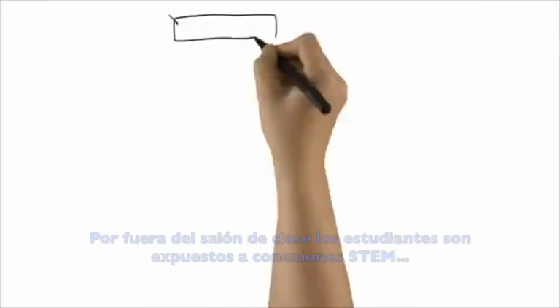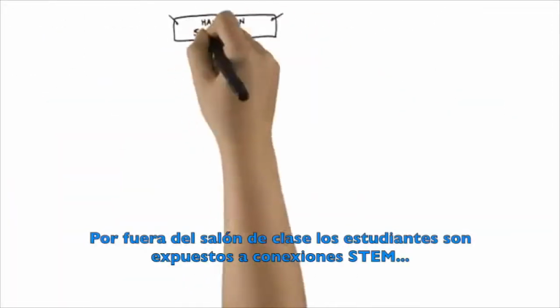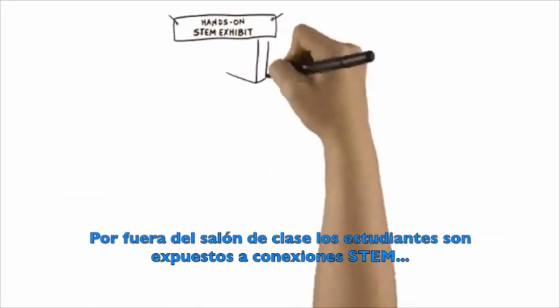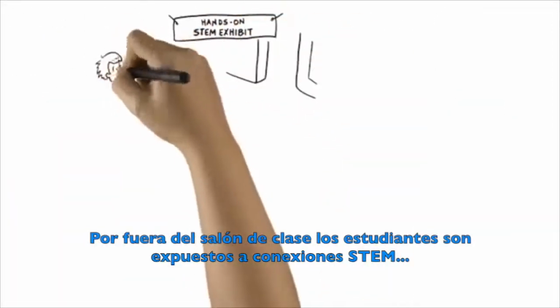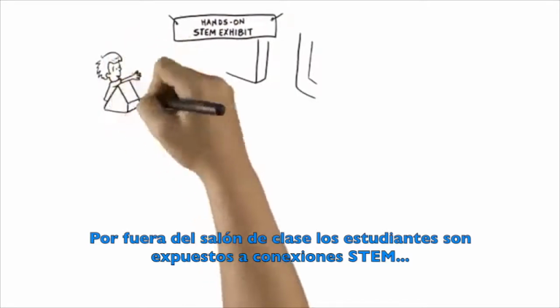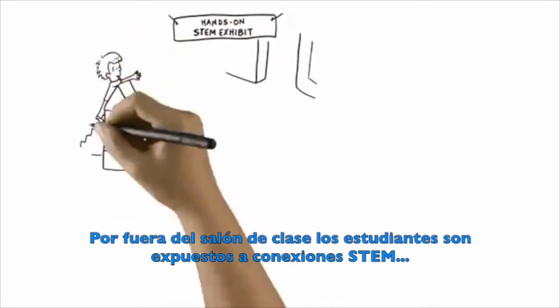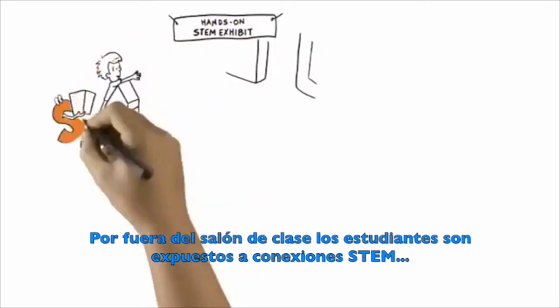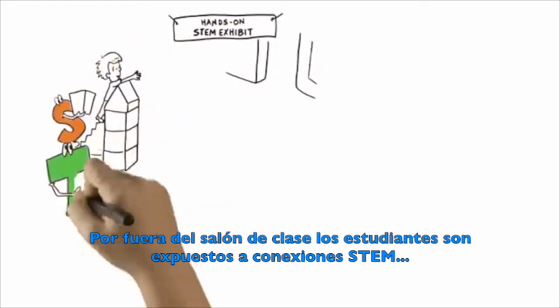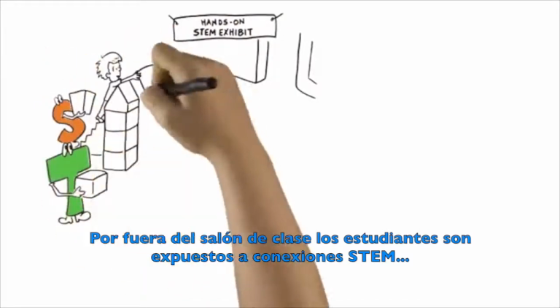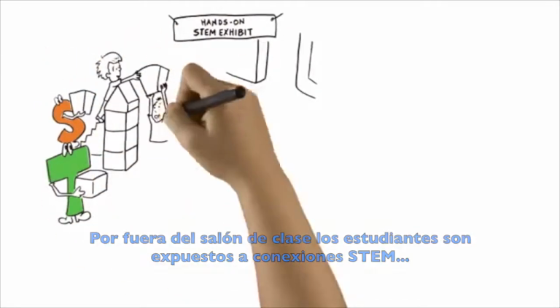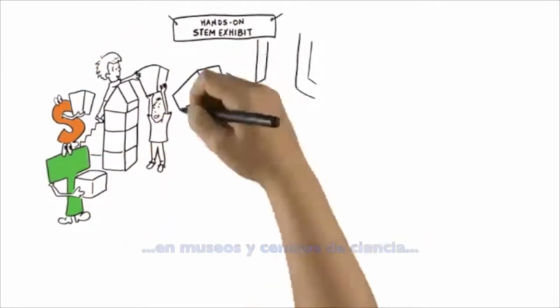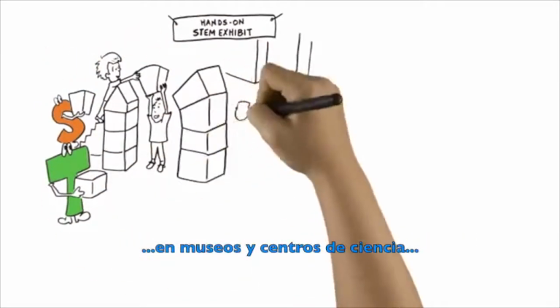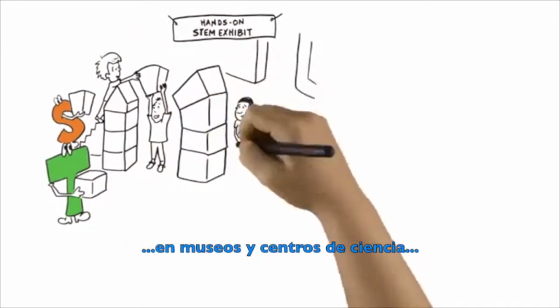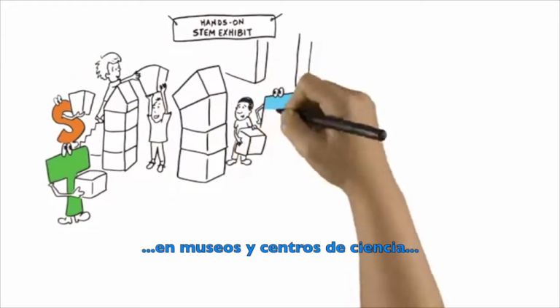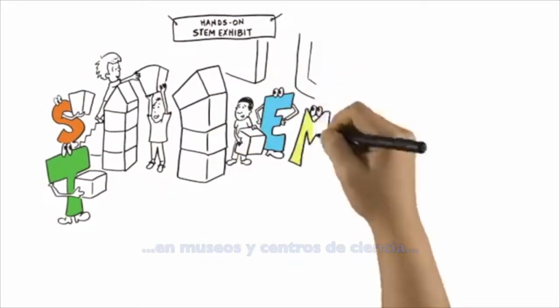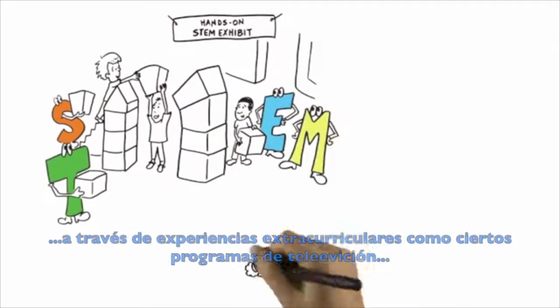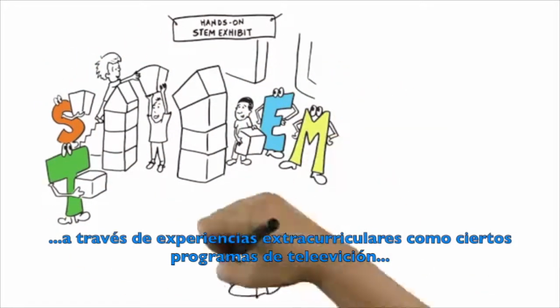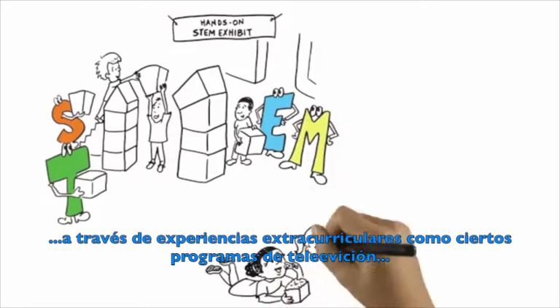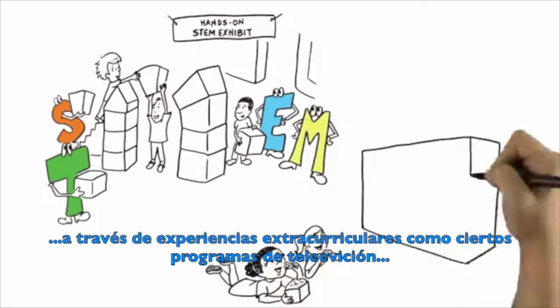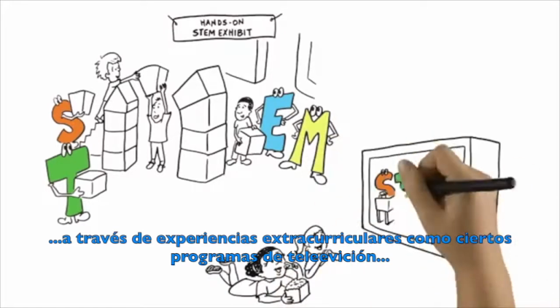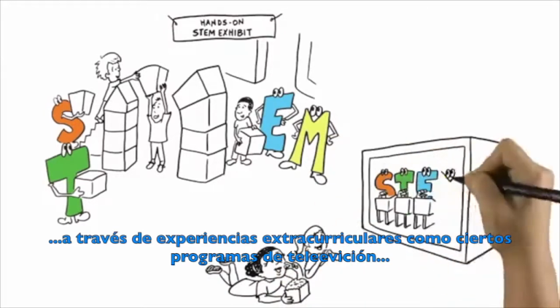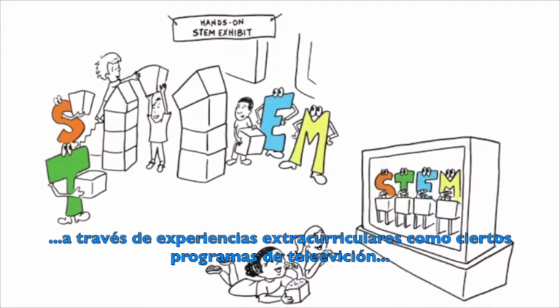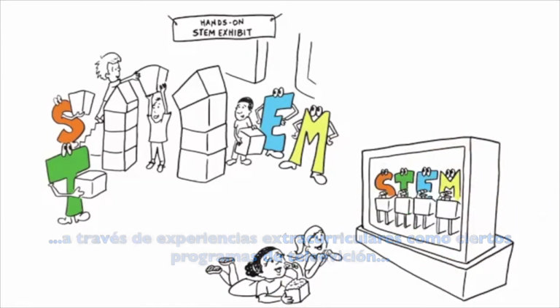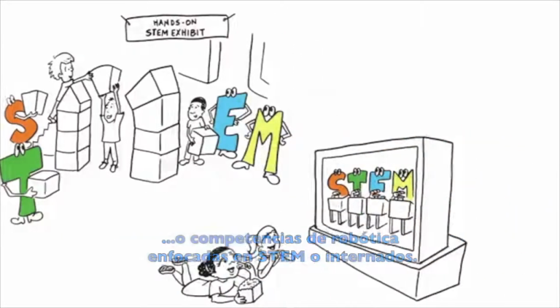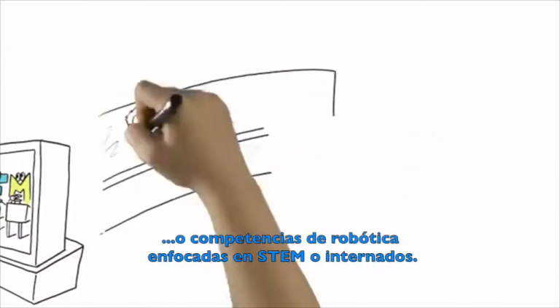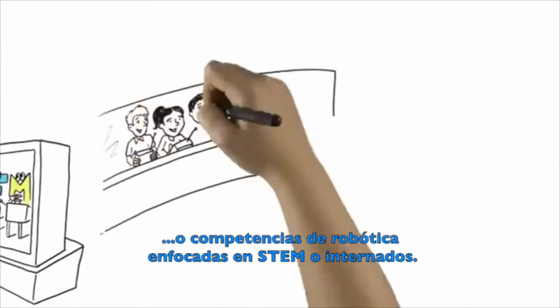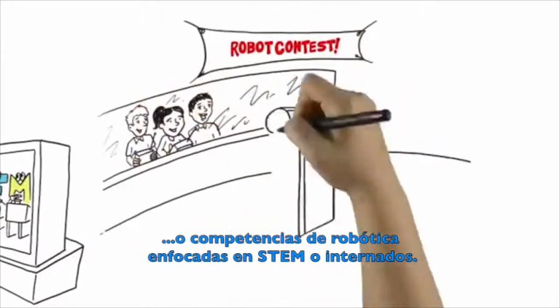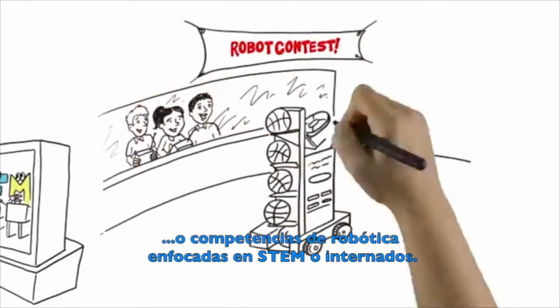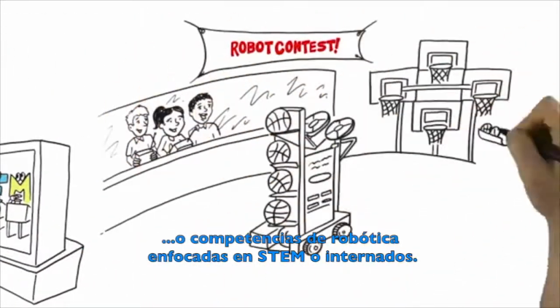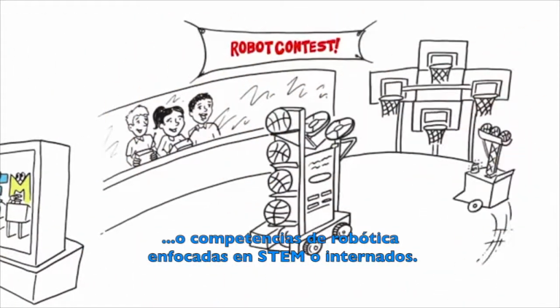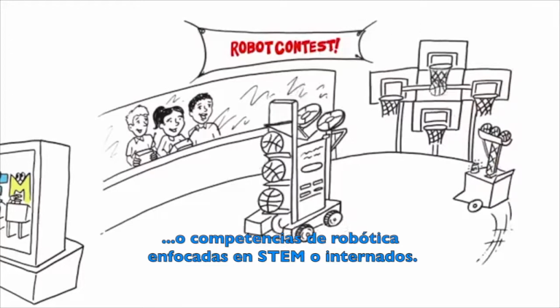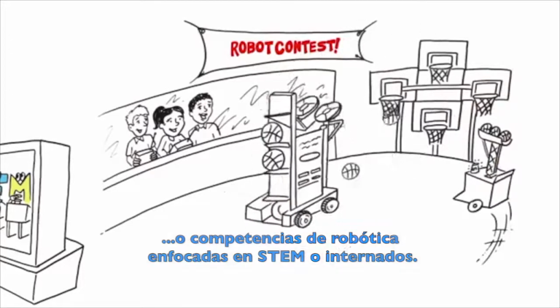Outside the classroom, students are being exposed to STEM connections in museums and science centers, through after-school experiences like some TV shows and STEM-focused robotics competitions, and in internships.